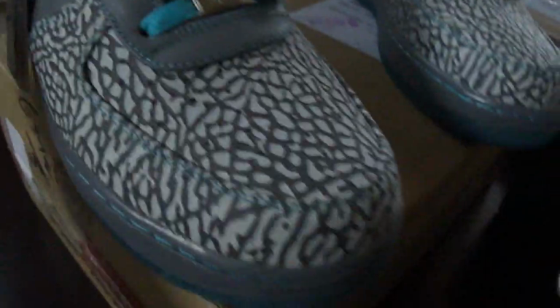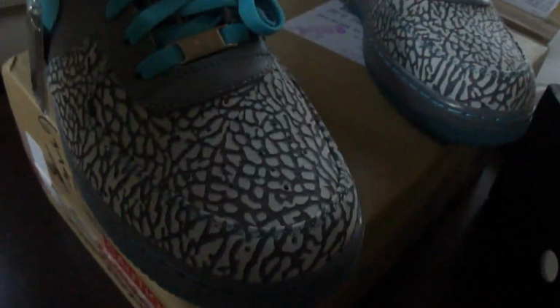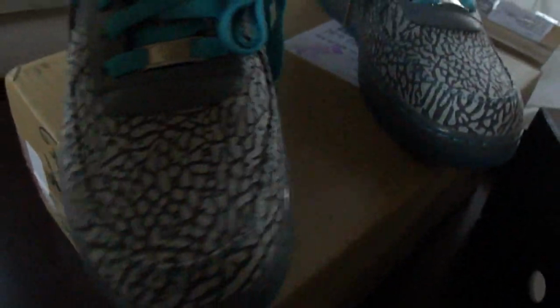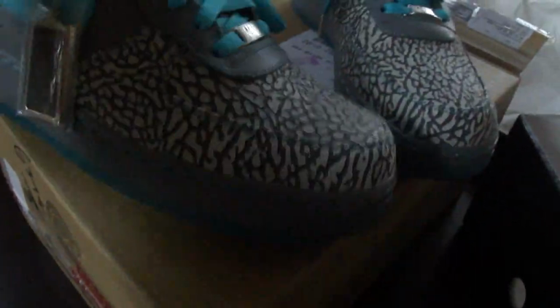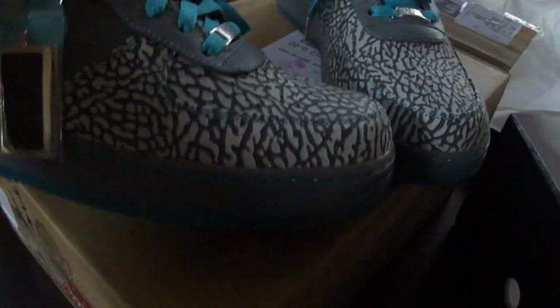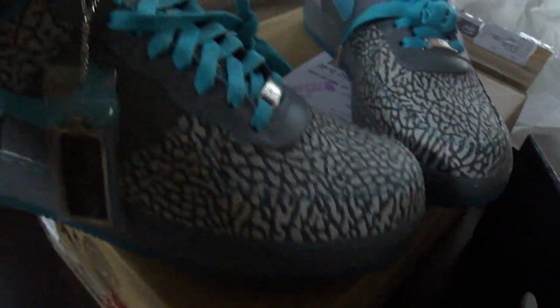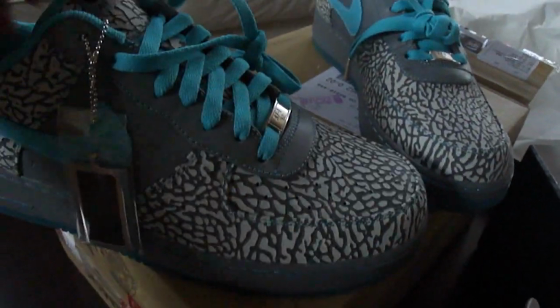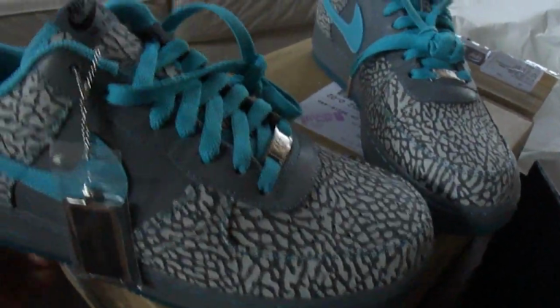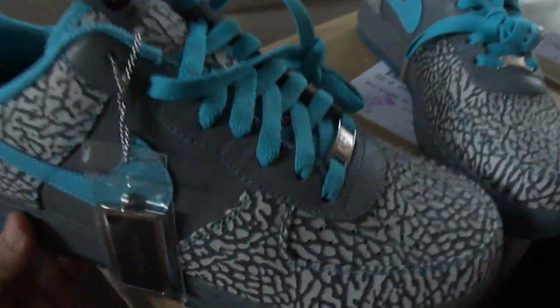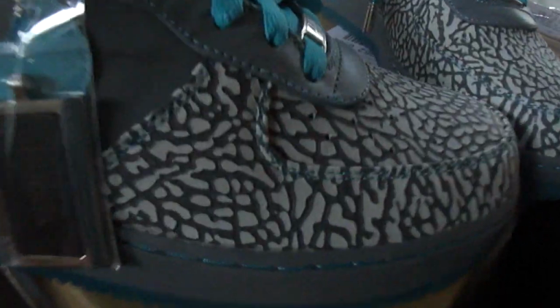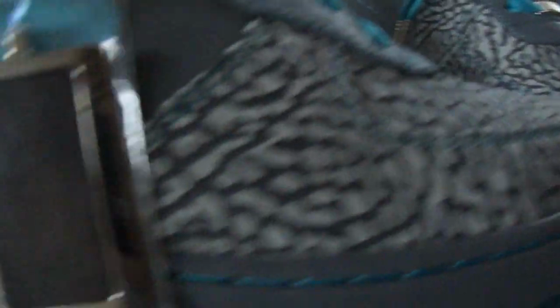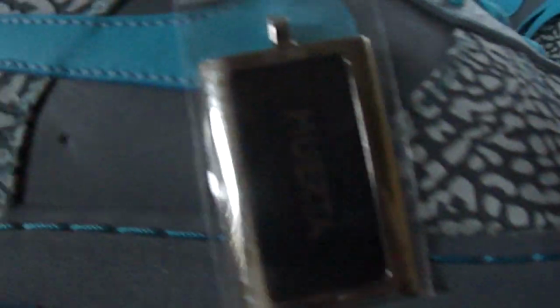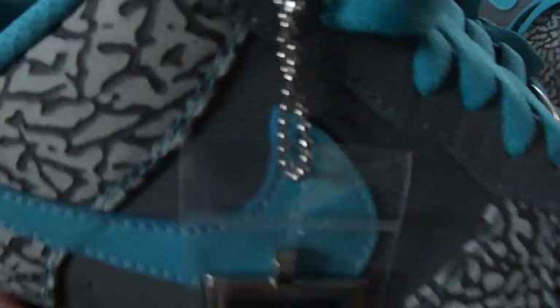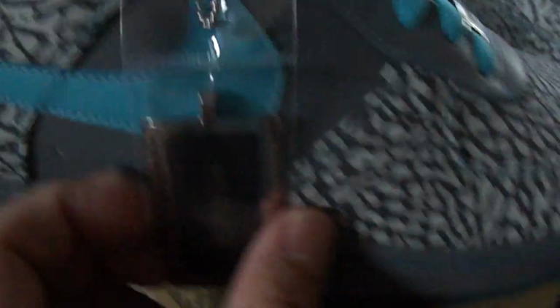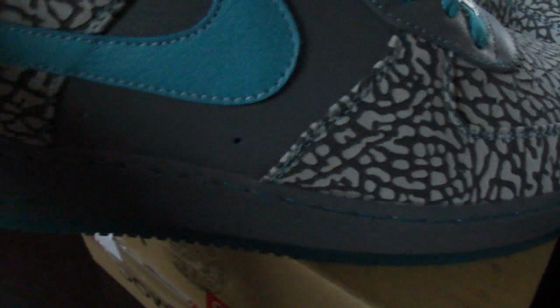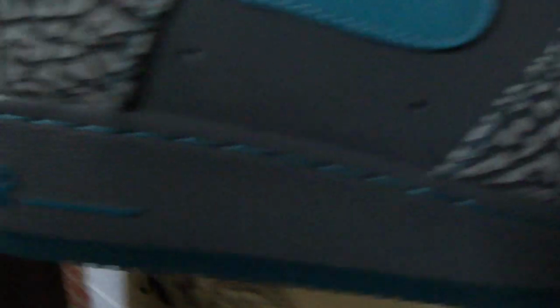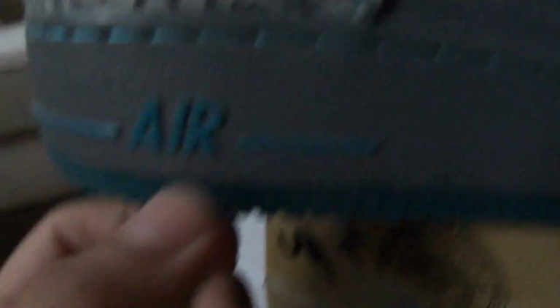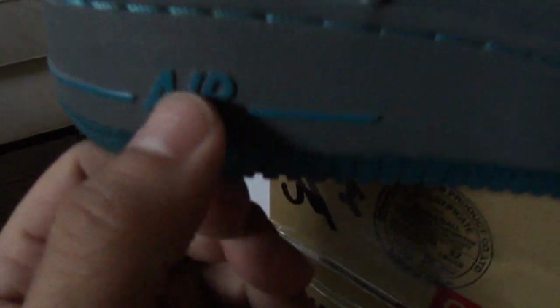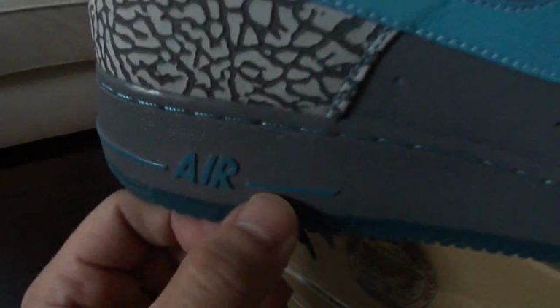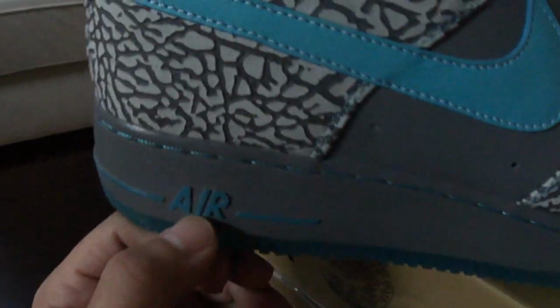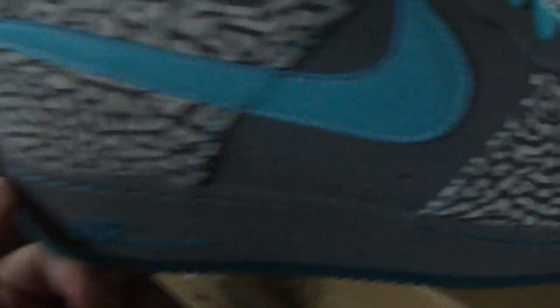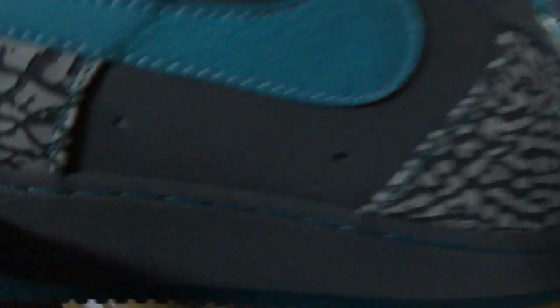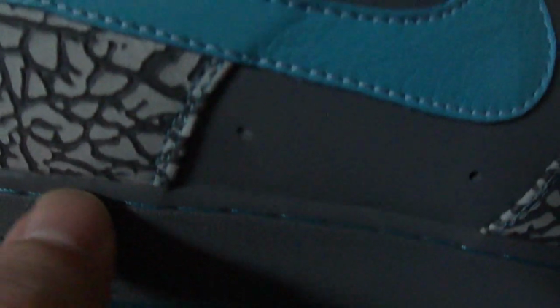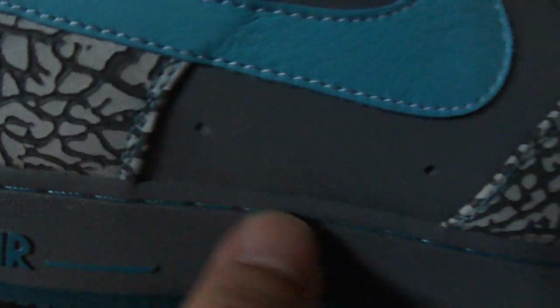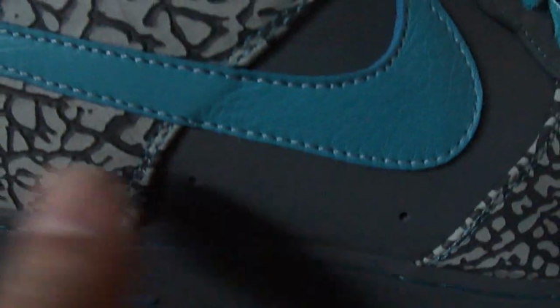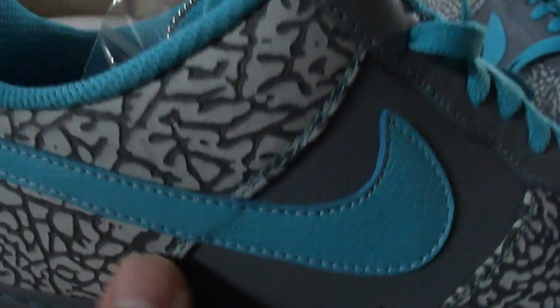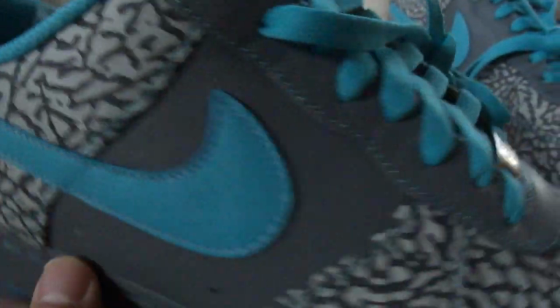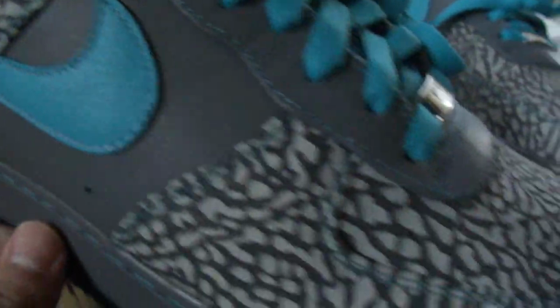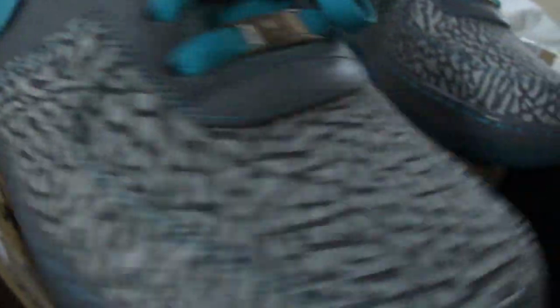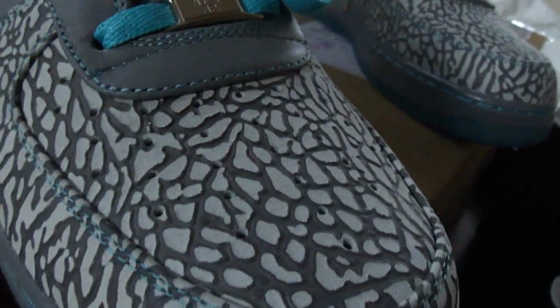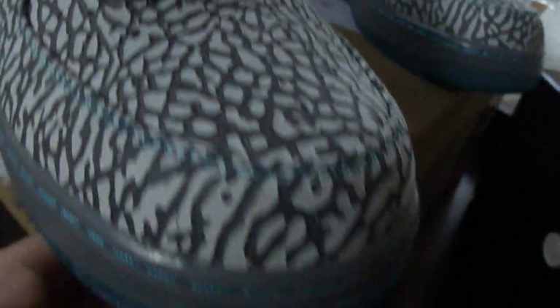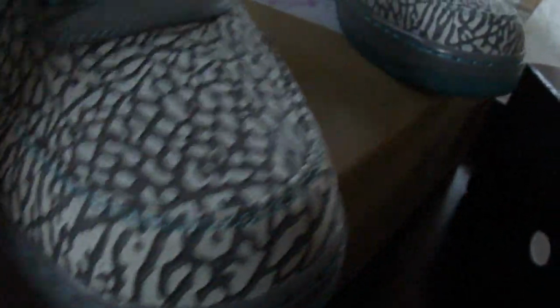This is the first time they allowed the elephant print option on the Air Force One as far as Nike ID goes. Of course you've seen it with Fusions before, but I'm not a big fan of the Fusions. You can see at the bottom the blue highlights and the blue stitching — everything I chose.